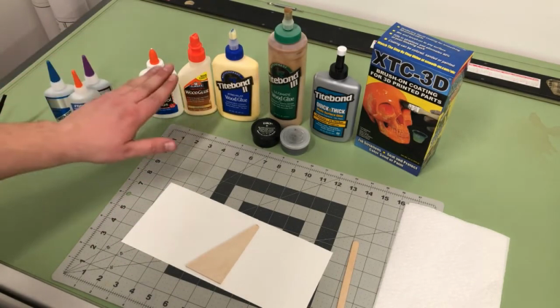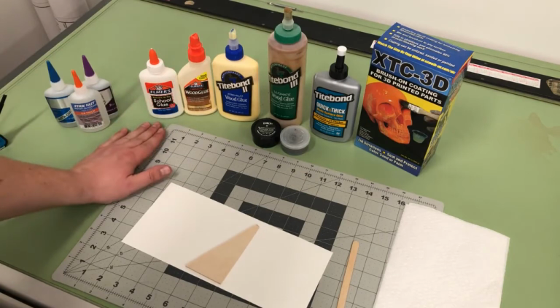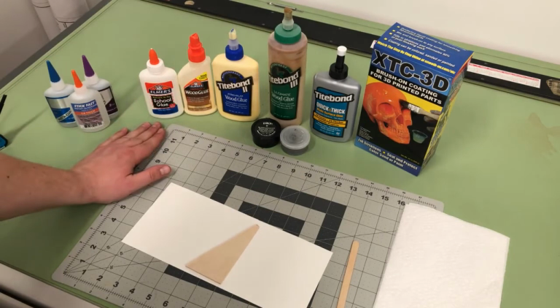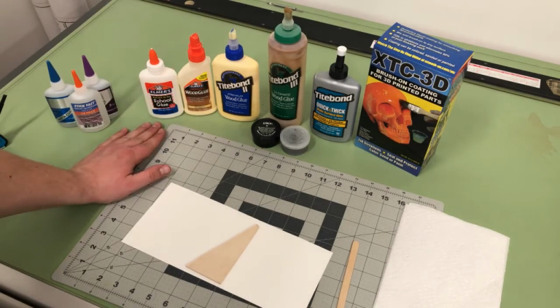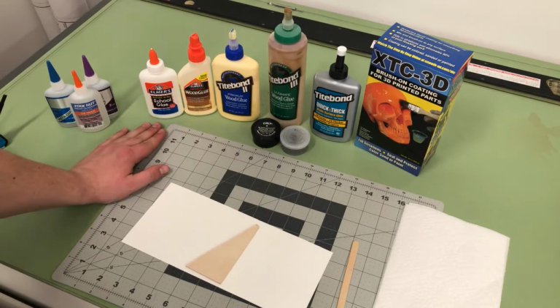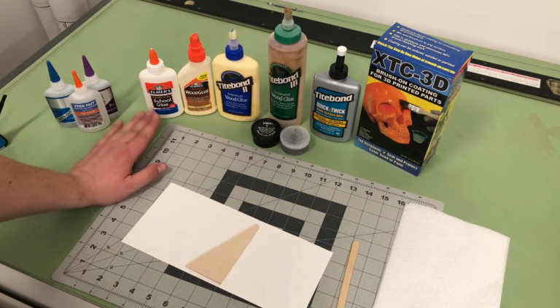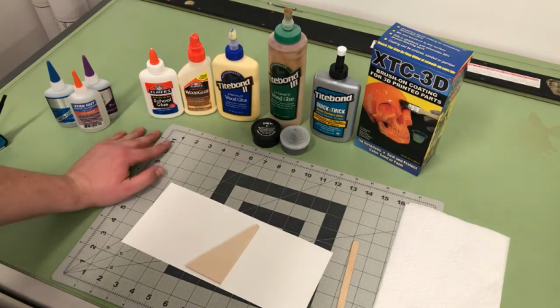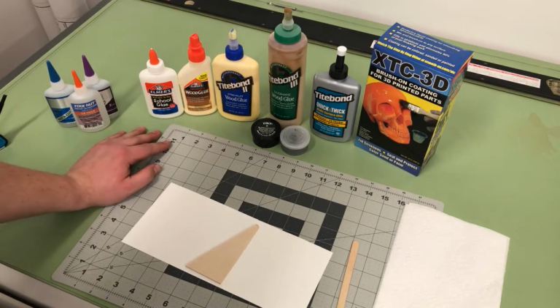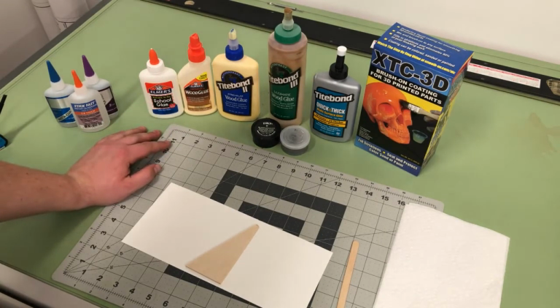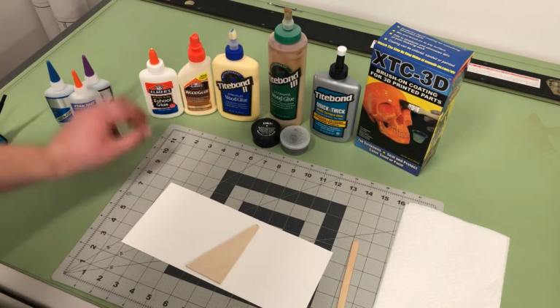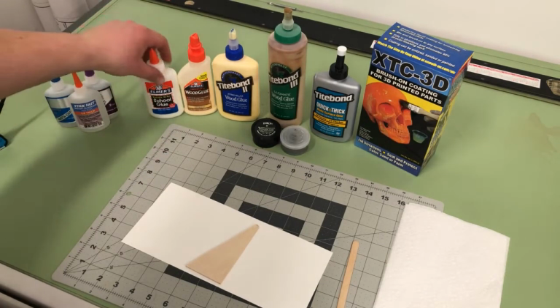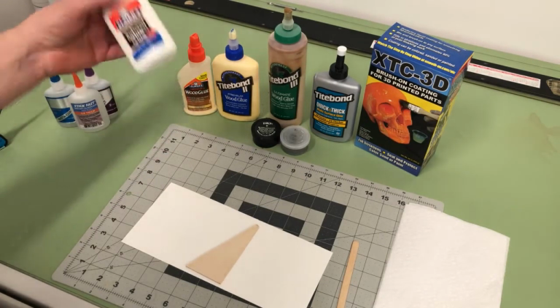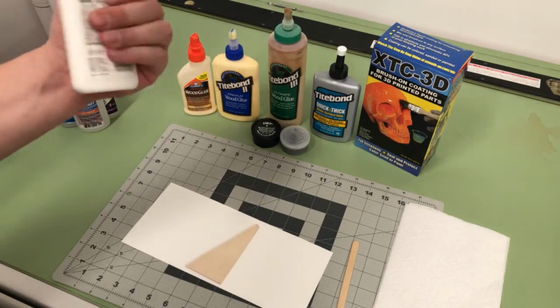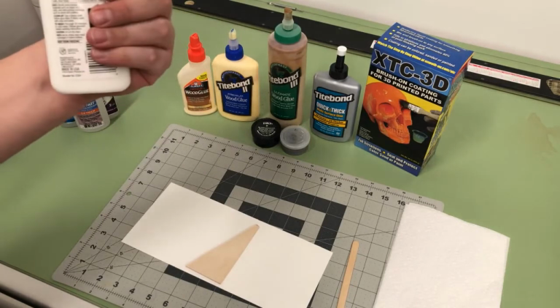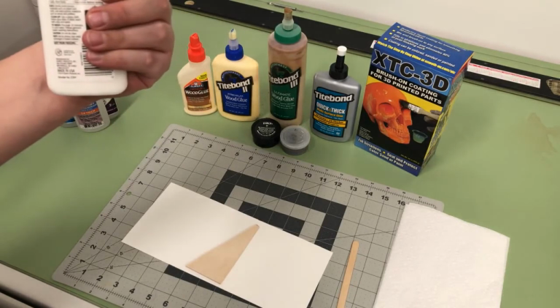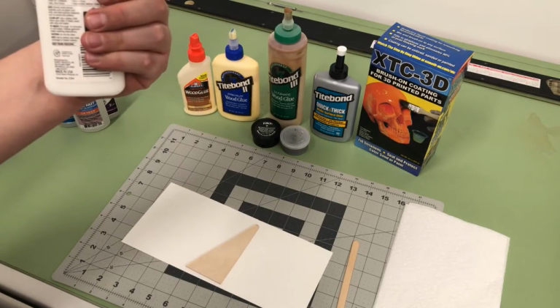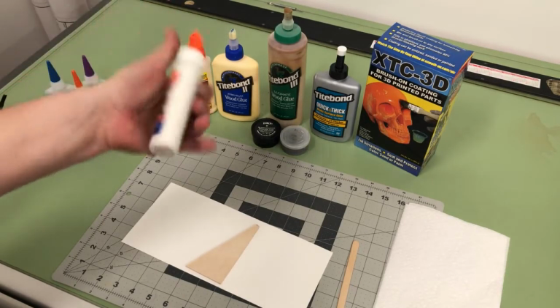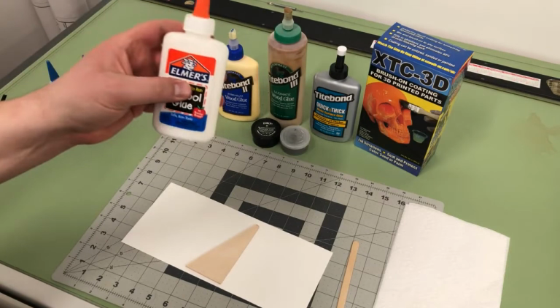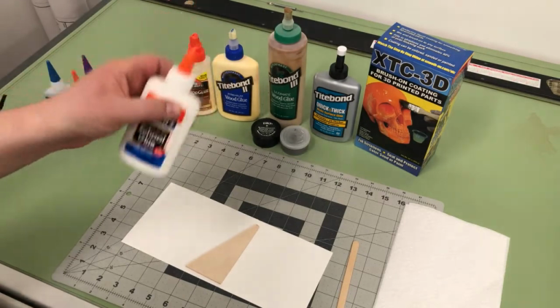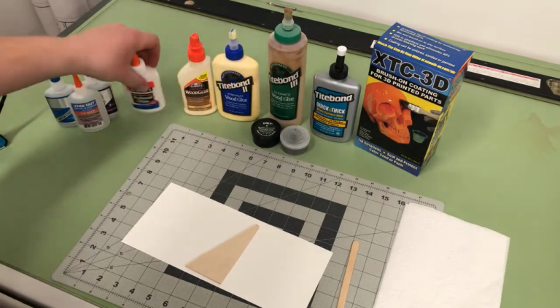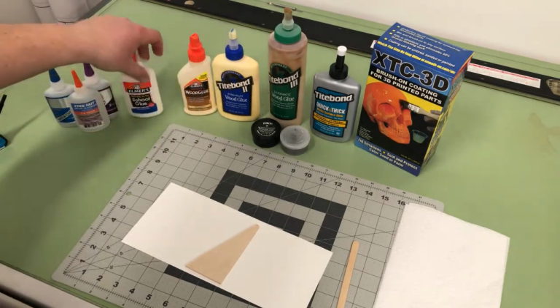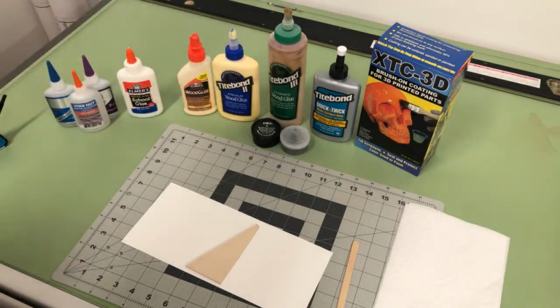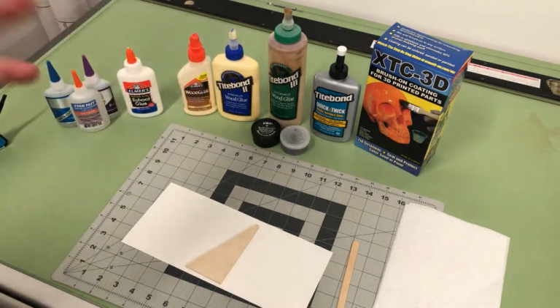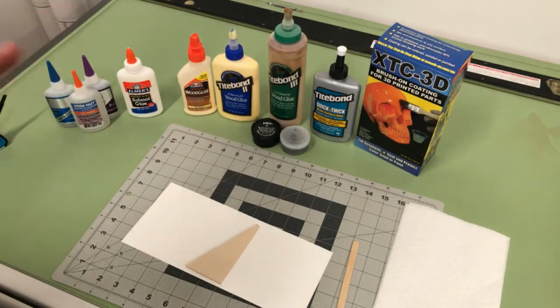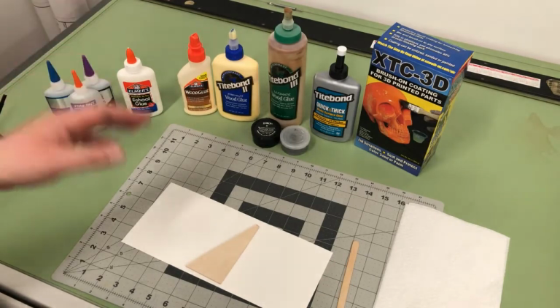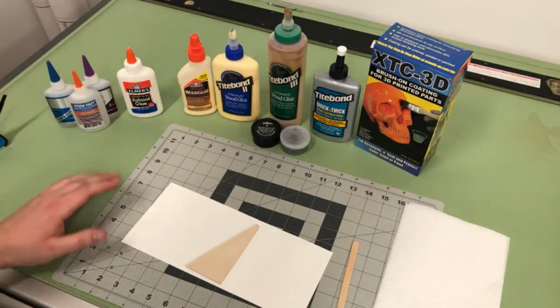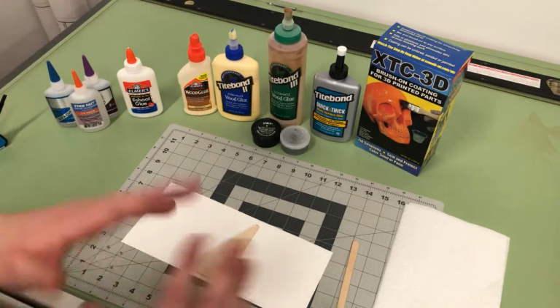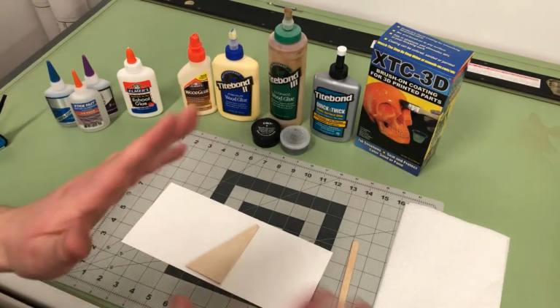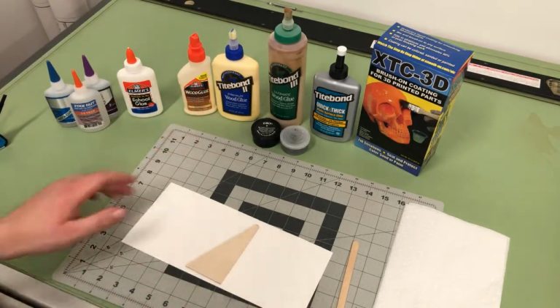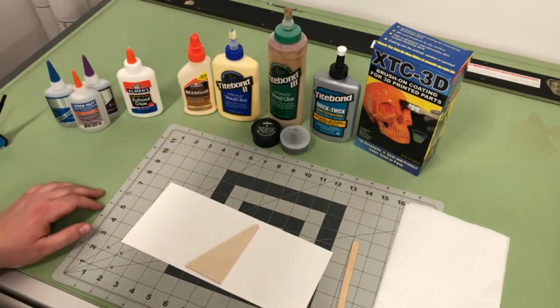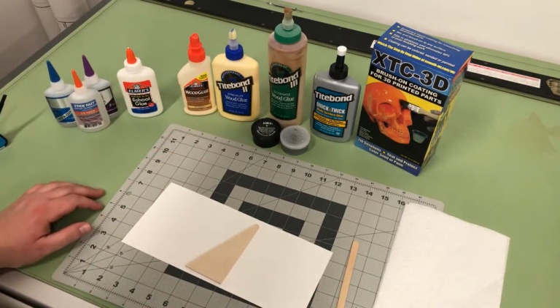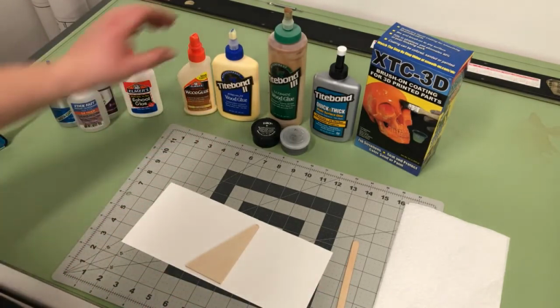We have white school glue — stuff everyone's used since kindergarten. It just takes a bit longer to dry, but it's pretty thin and easily spreadable with a long set time. You have a lot of time to play around with it.